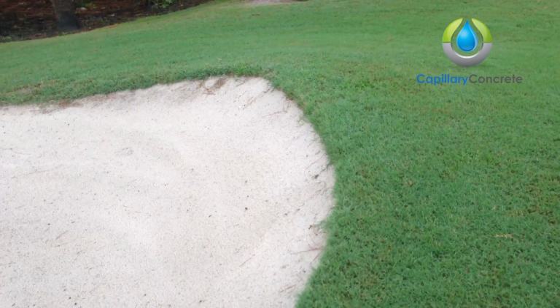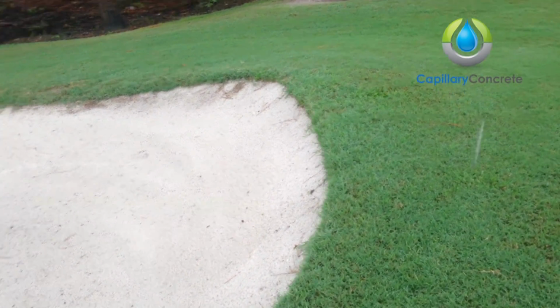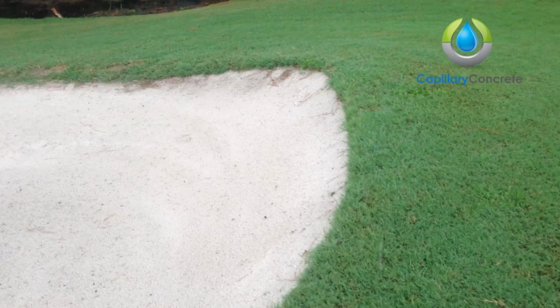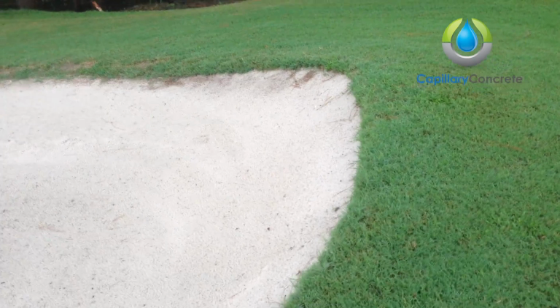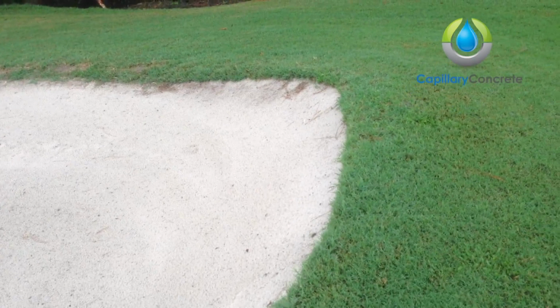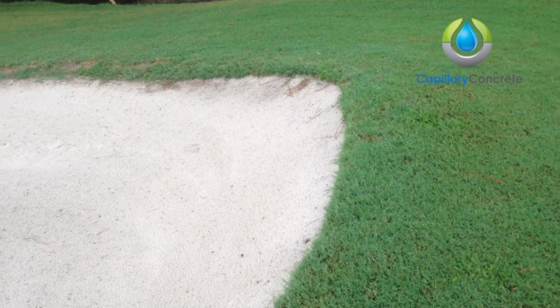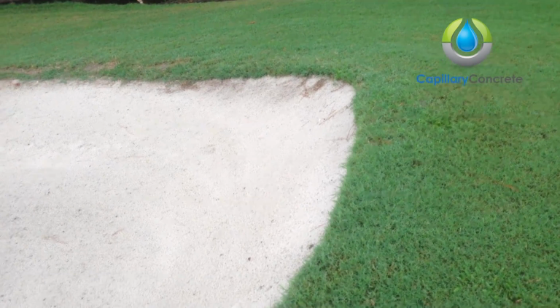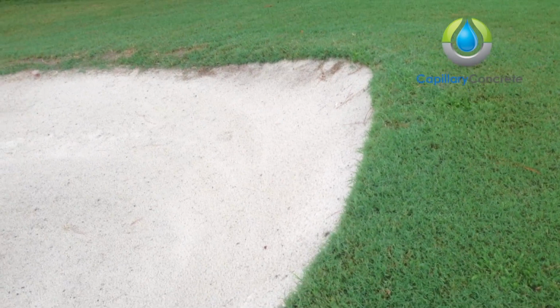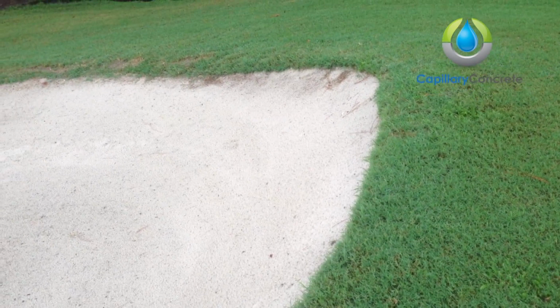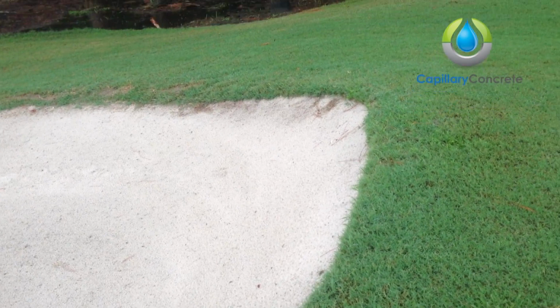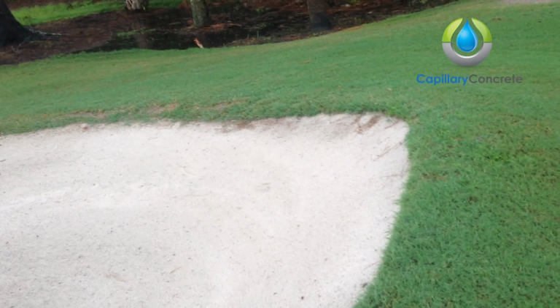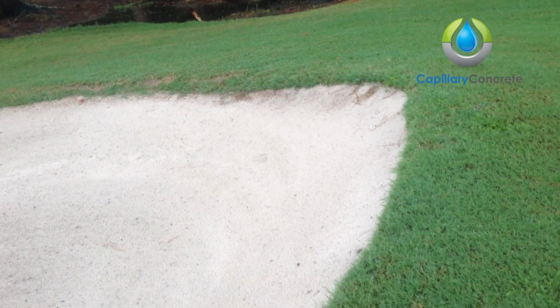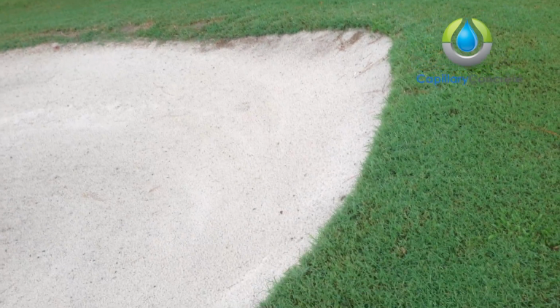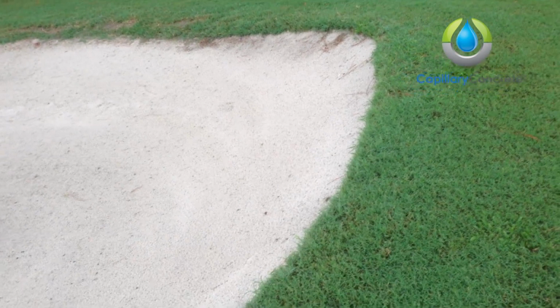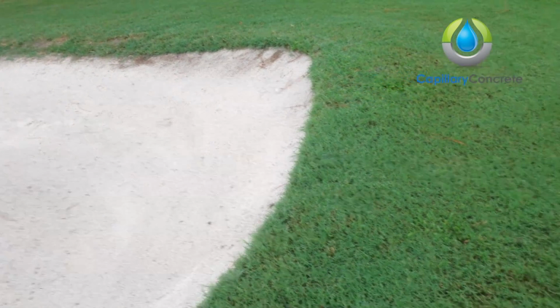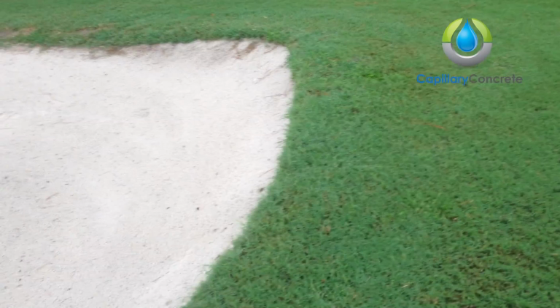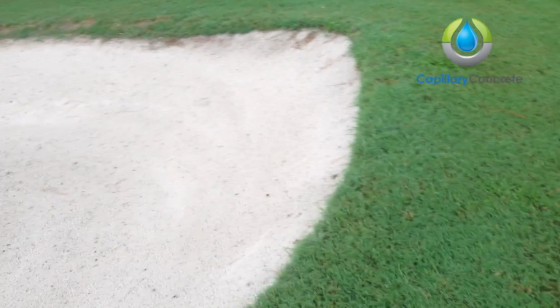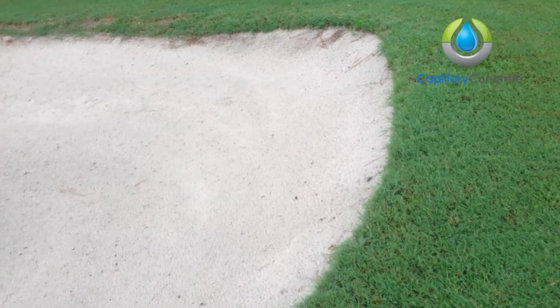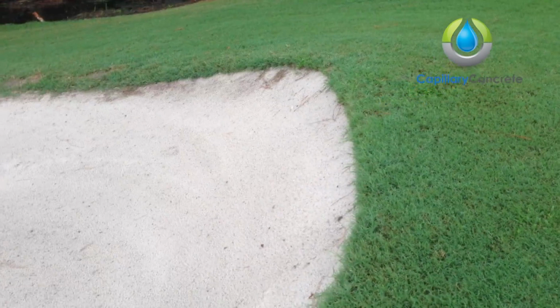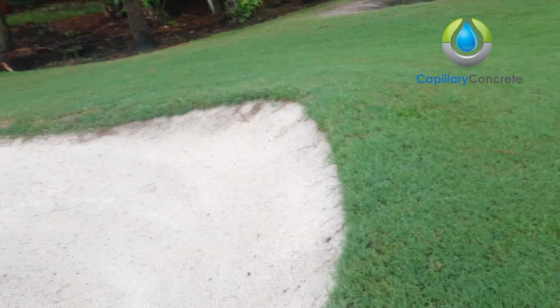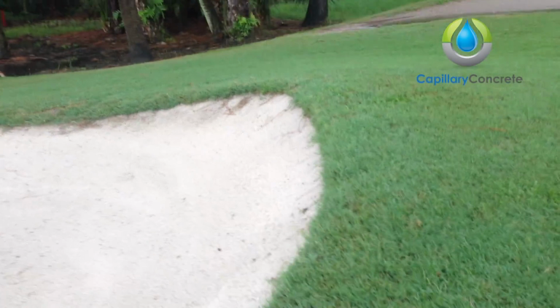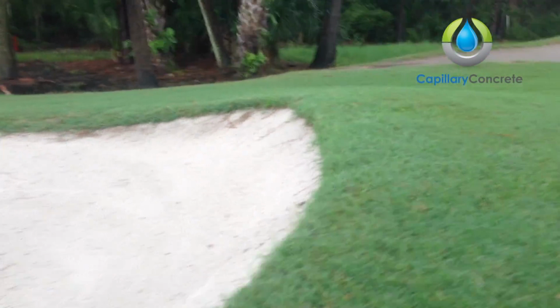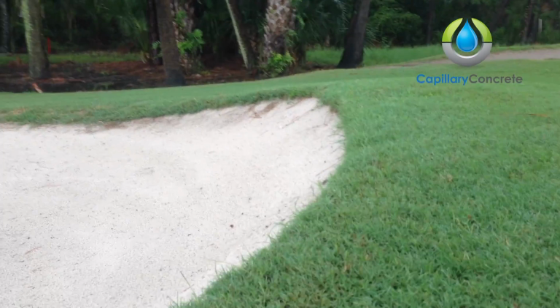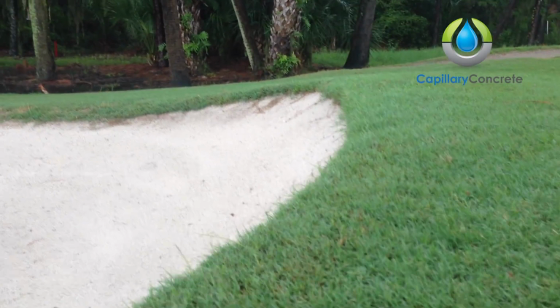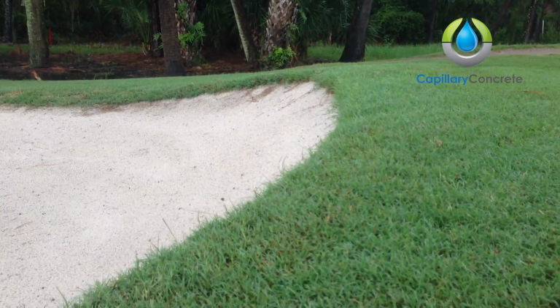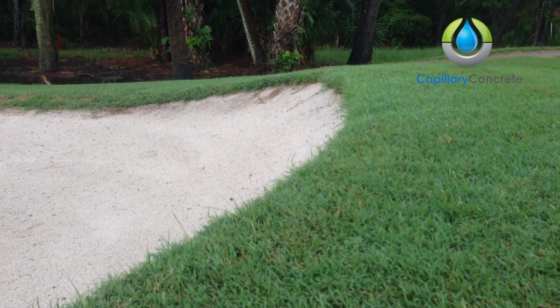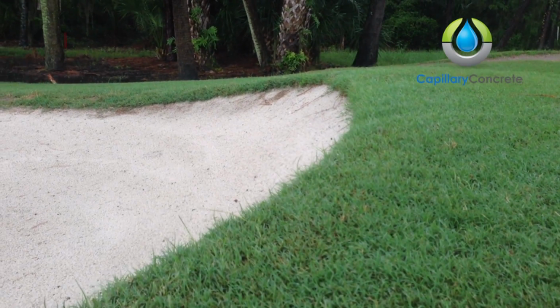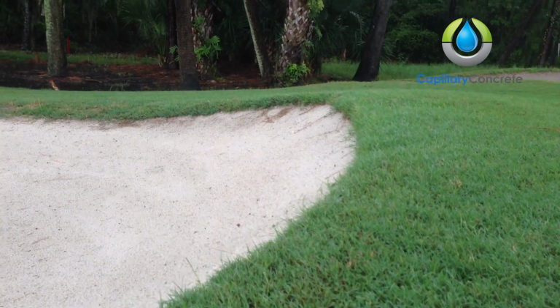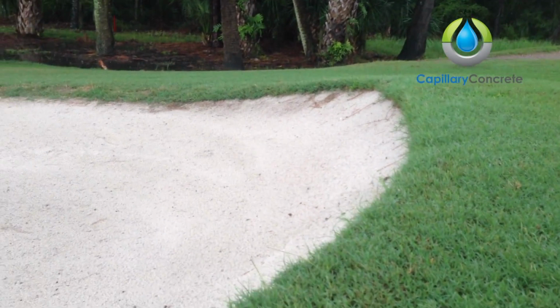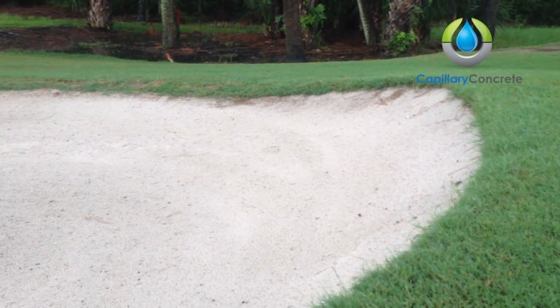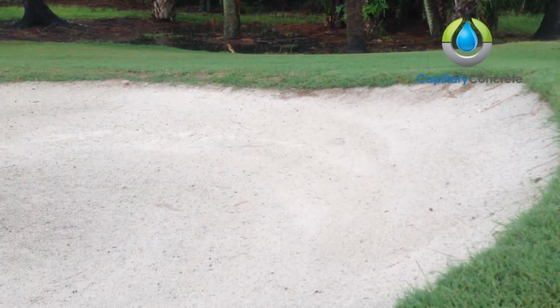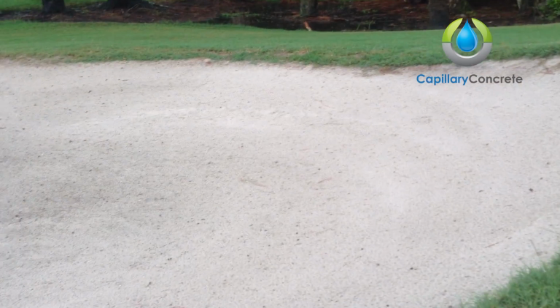I would say the slope is probably about 20, possibly 20 to 25 degrees — the steepest edge here.